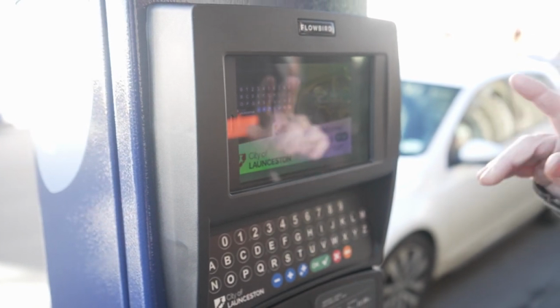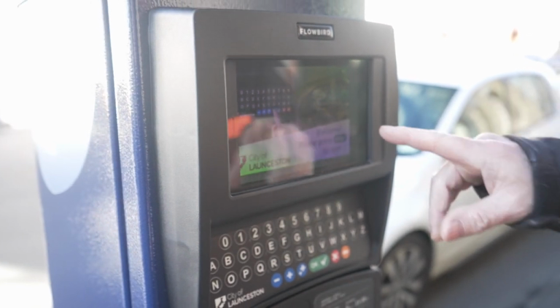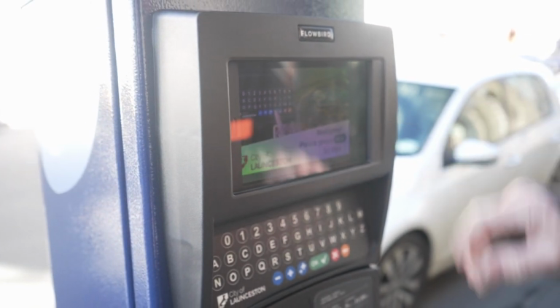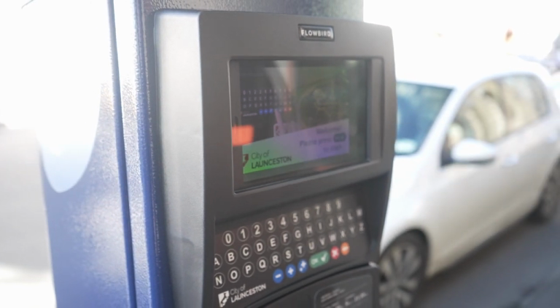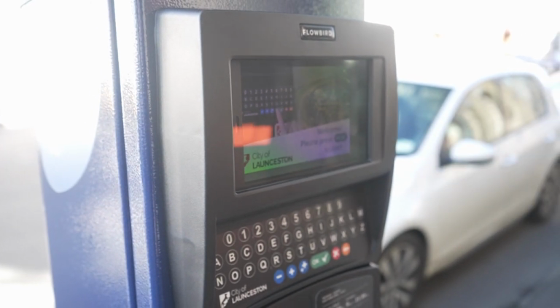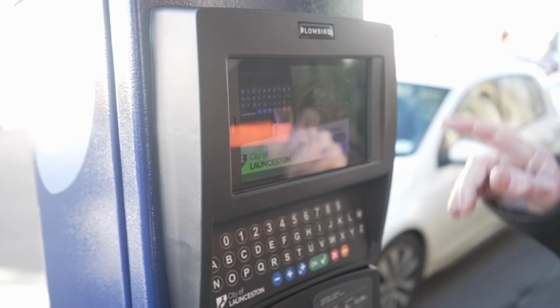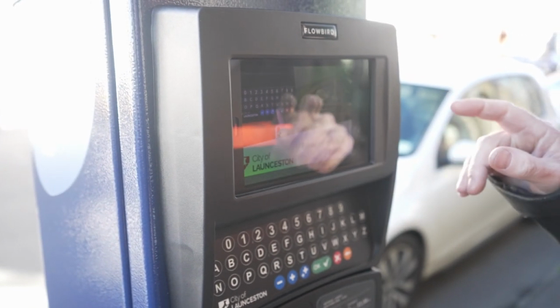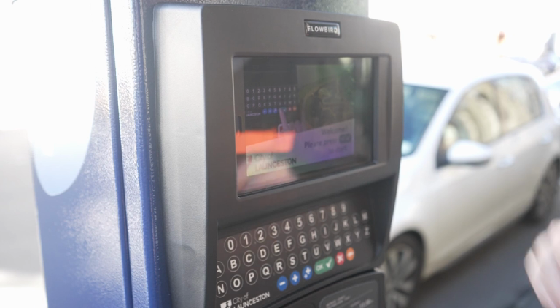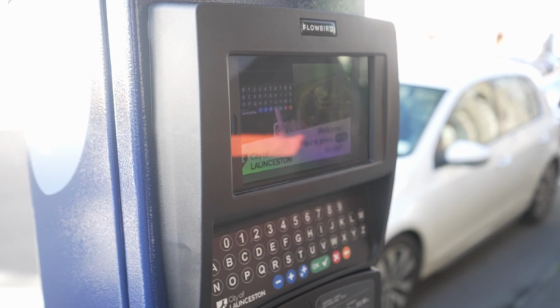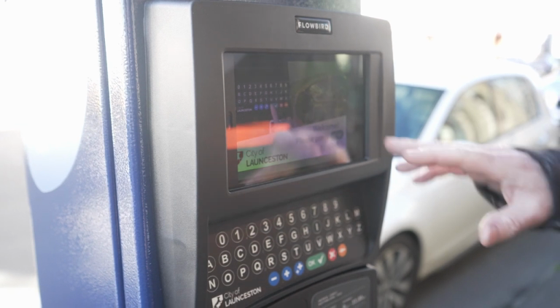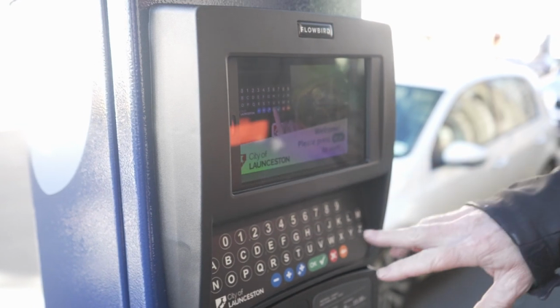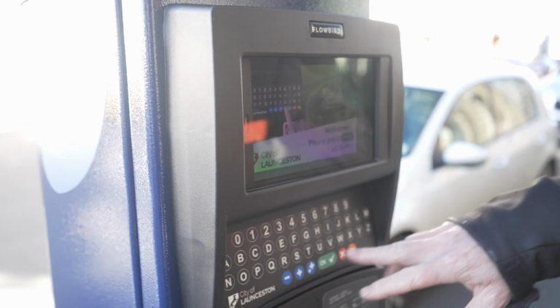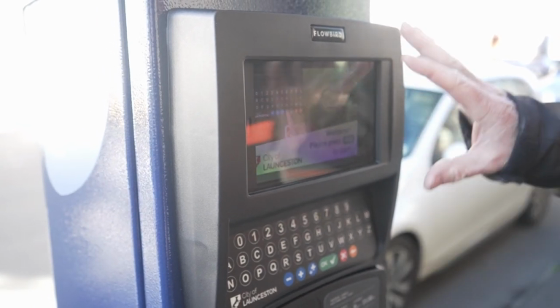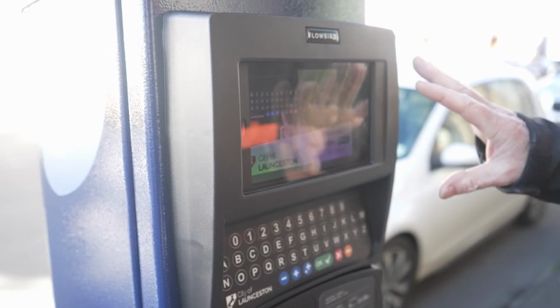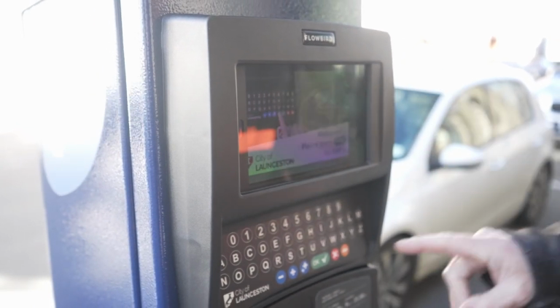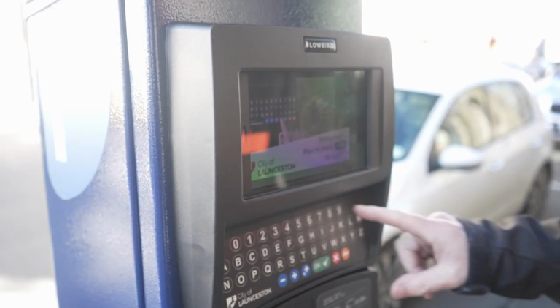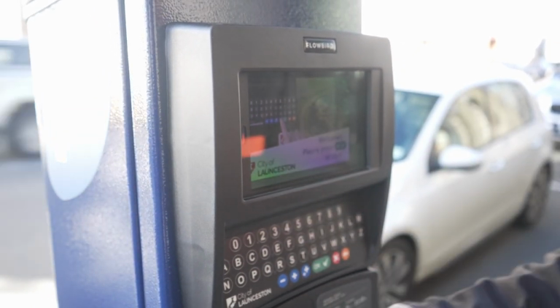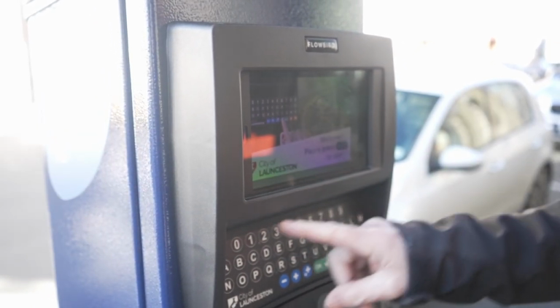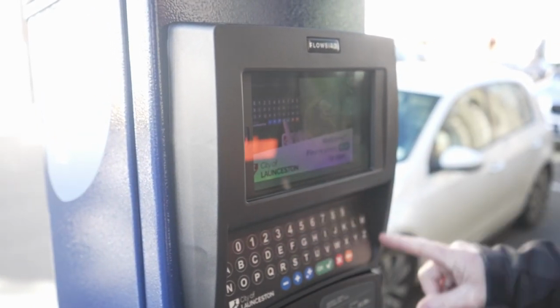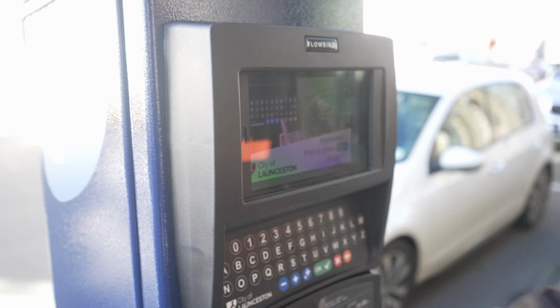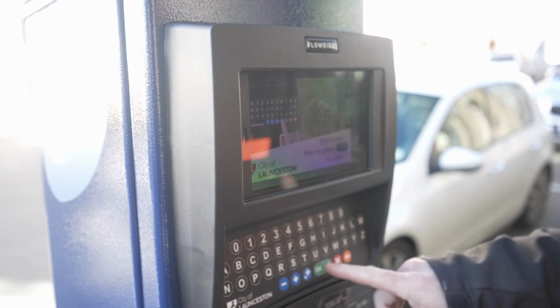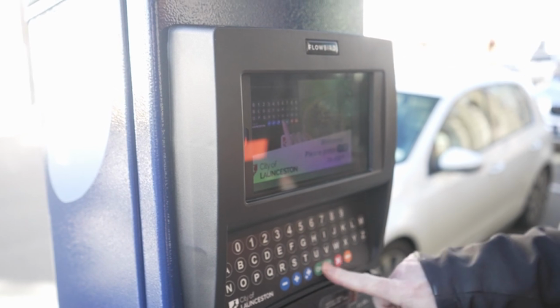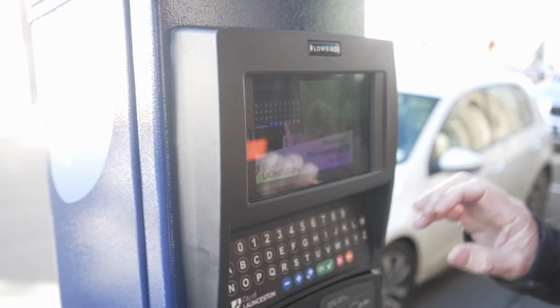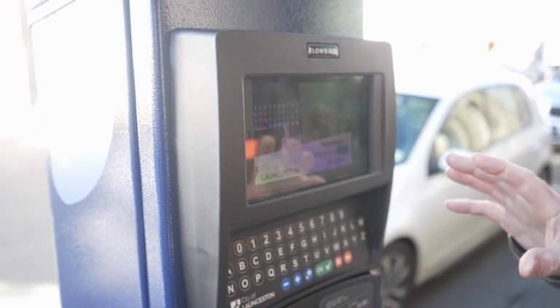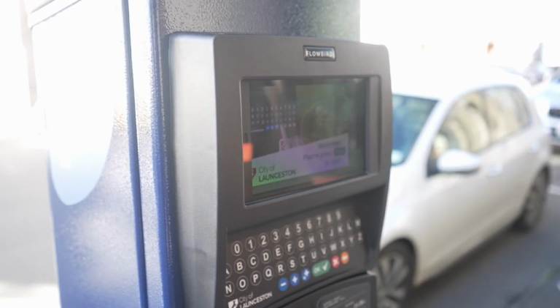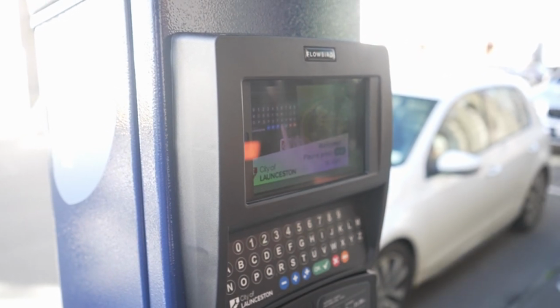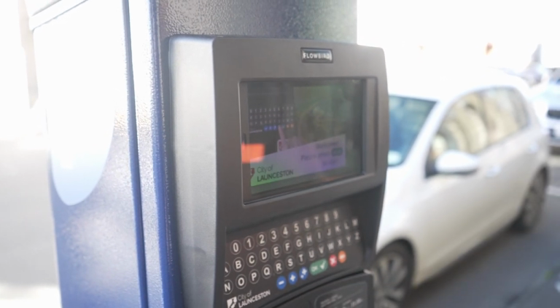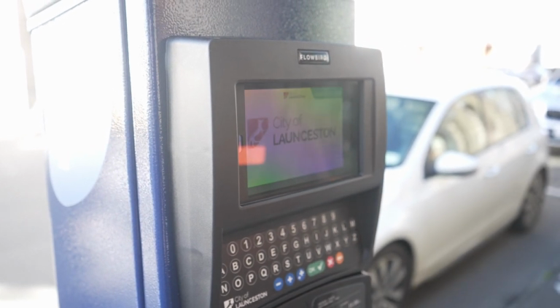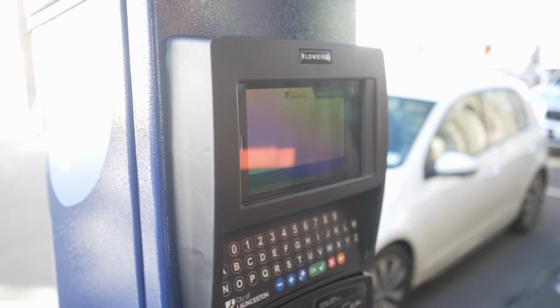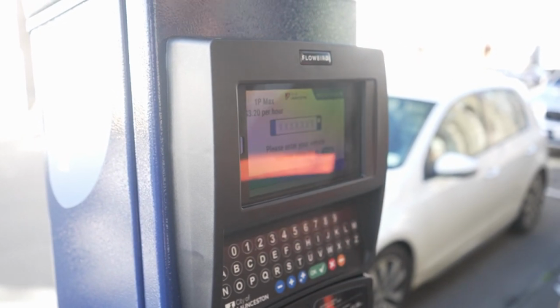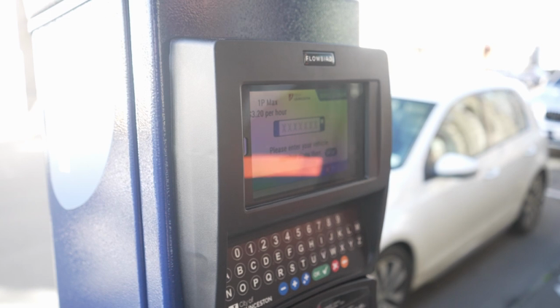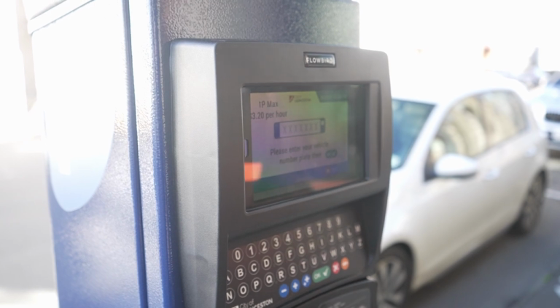First of all, it says 'Welcome, press the OK button to start.' Down here — this is not a touchscreen. Everything is done through the keypad. So you press OK, it beeps, and then it'll bring up a screen for you to put your registration number in.